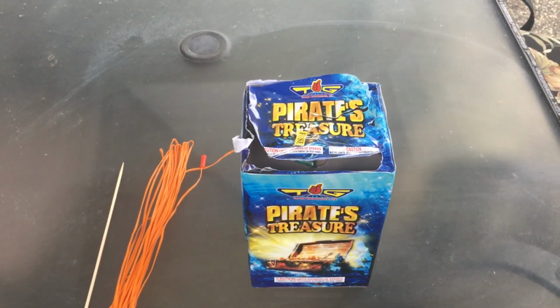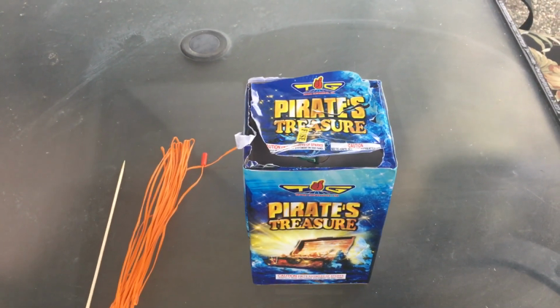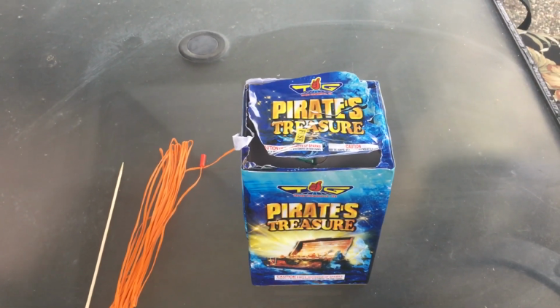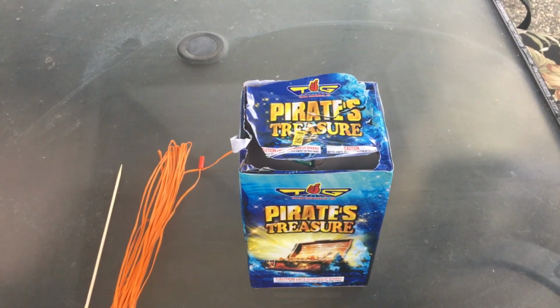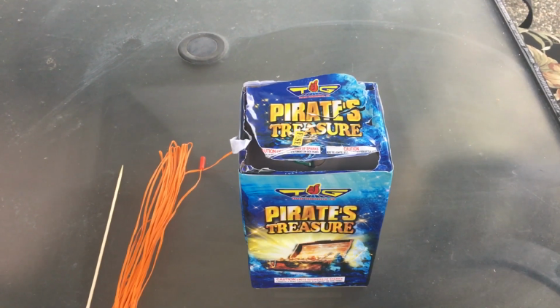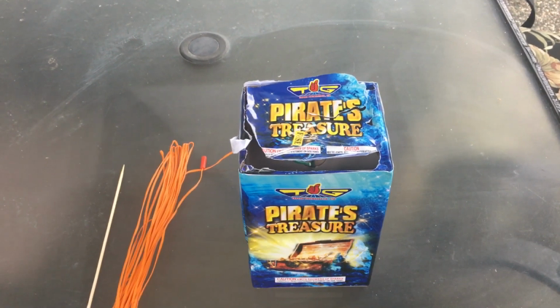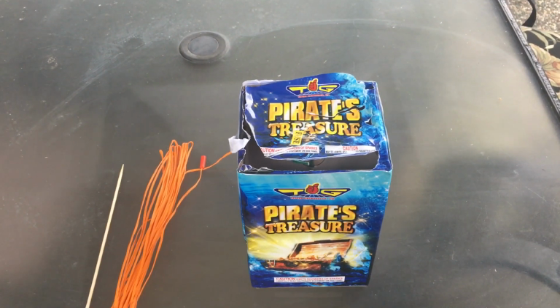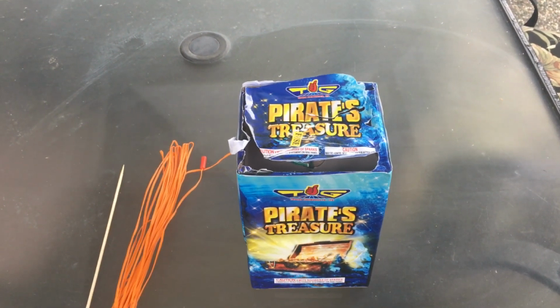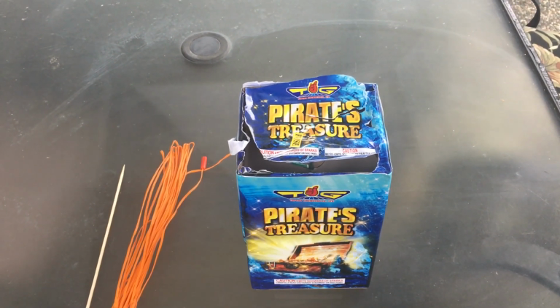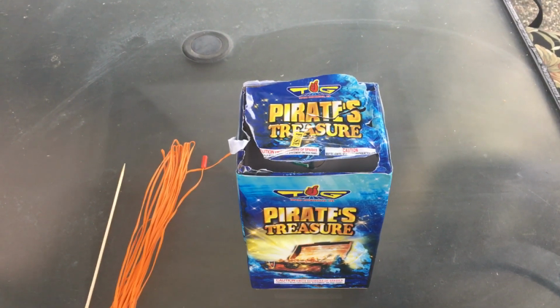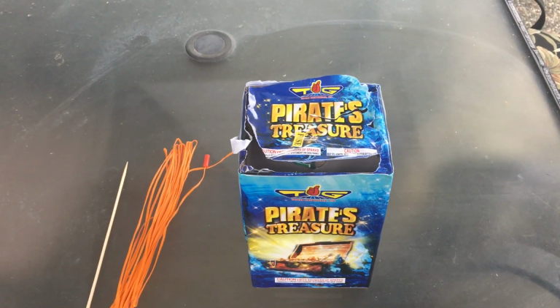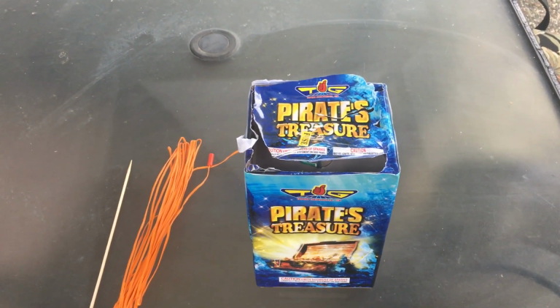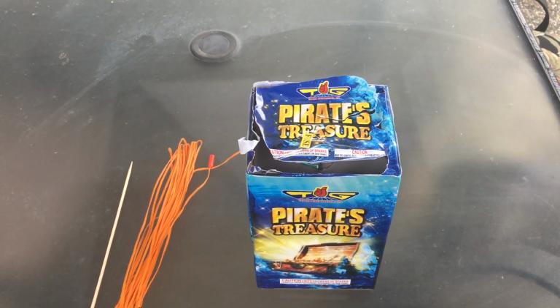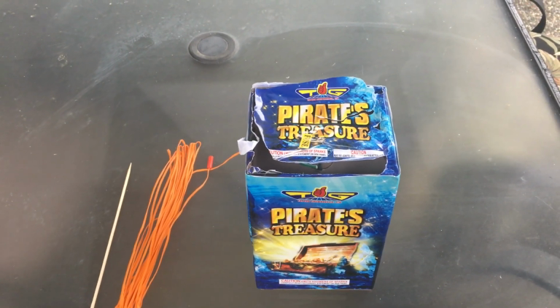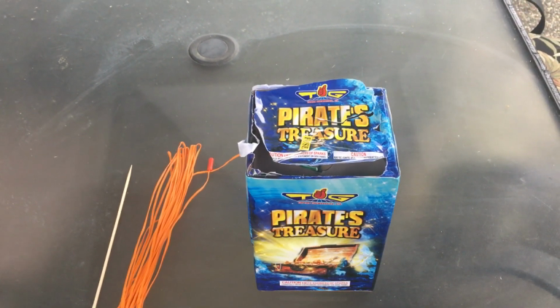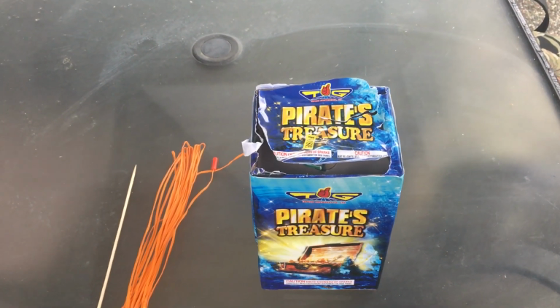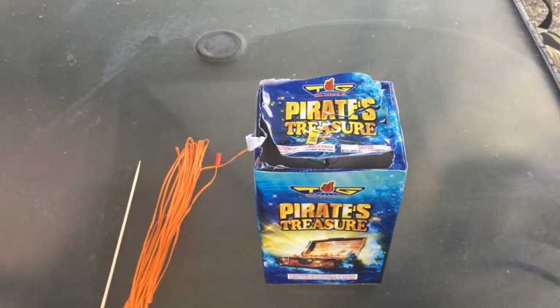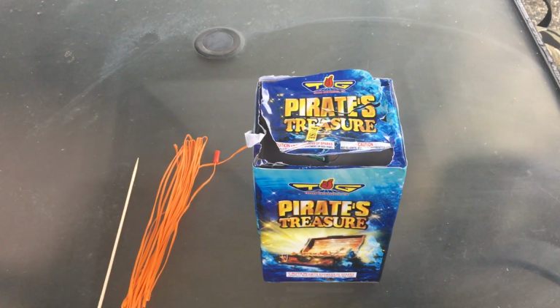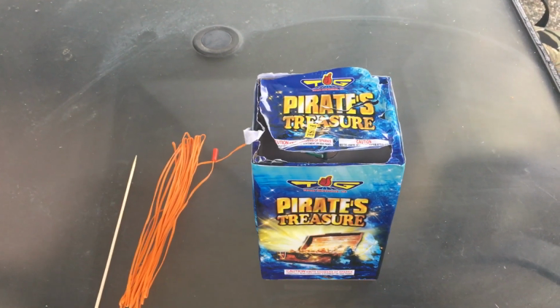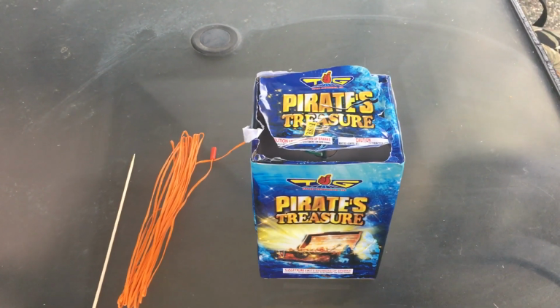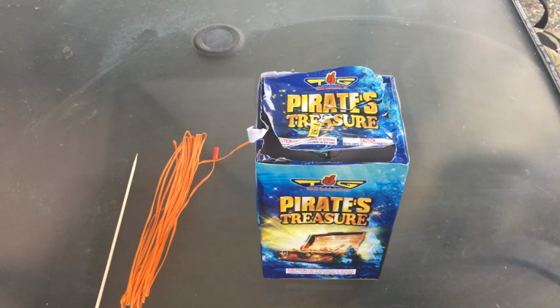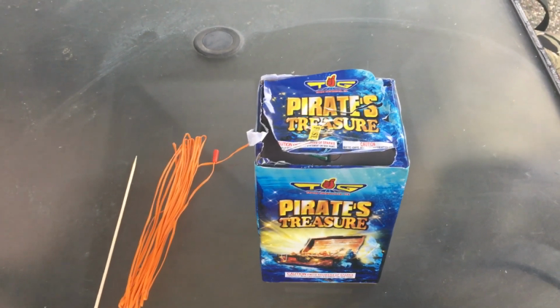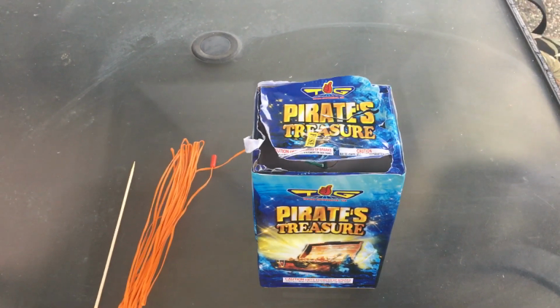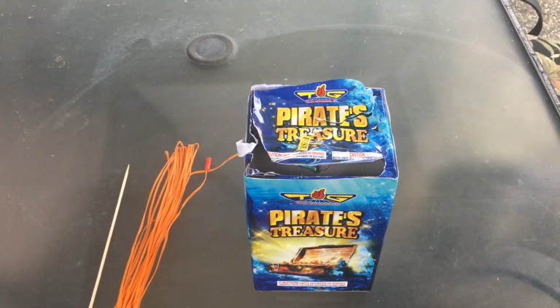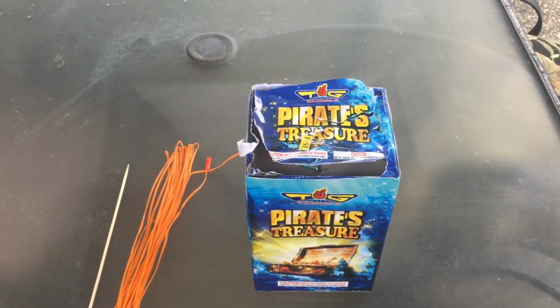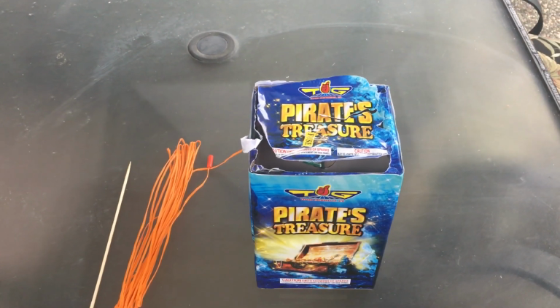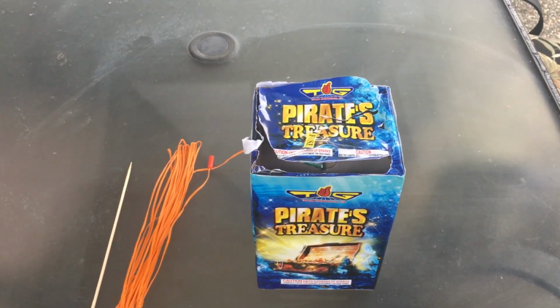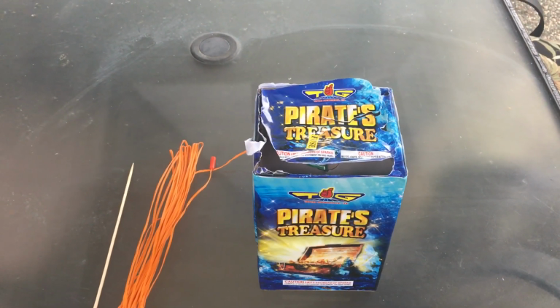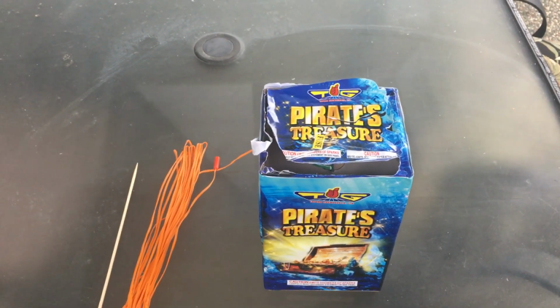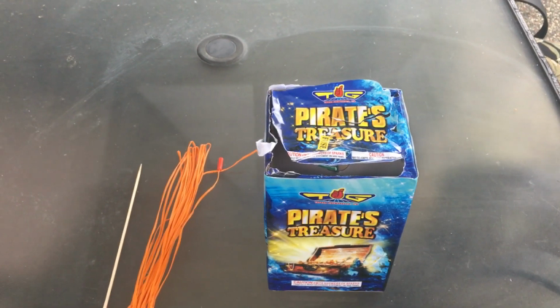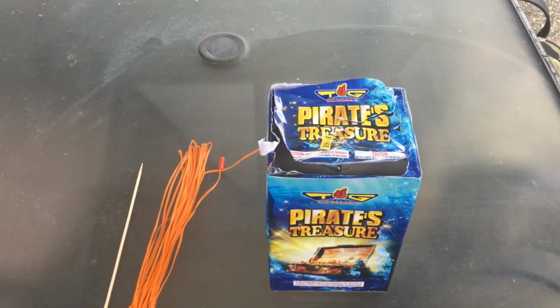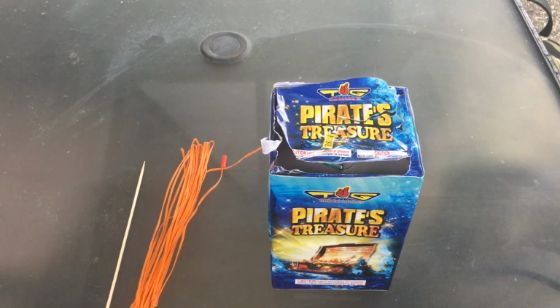I don't have this on a tripod so hopefully this doesn't bother everyone, but I thought I'd just do a little experiment here and check out a firework and a different way of fusing it.